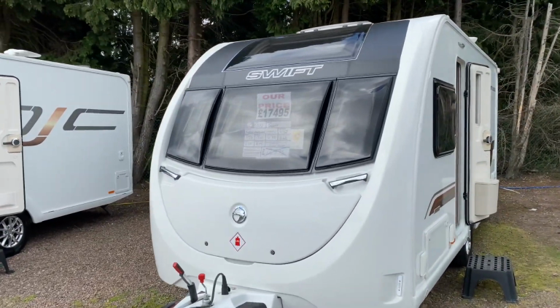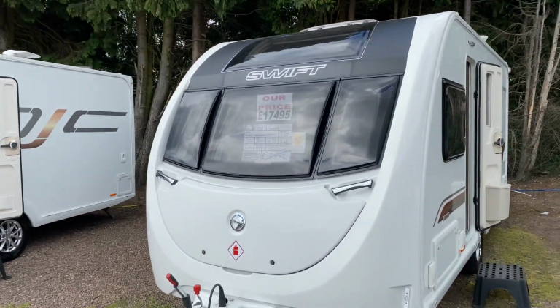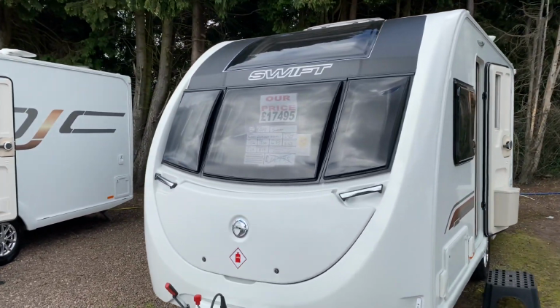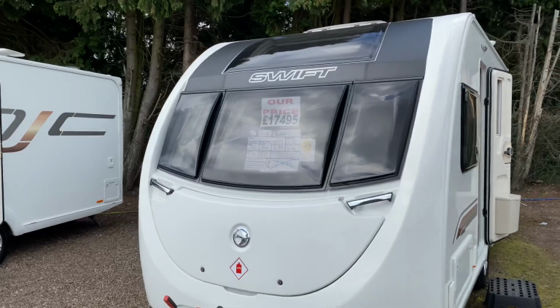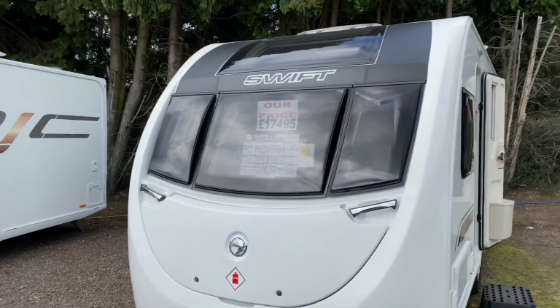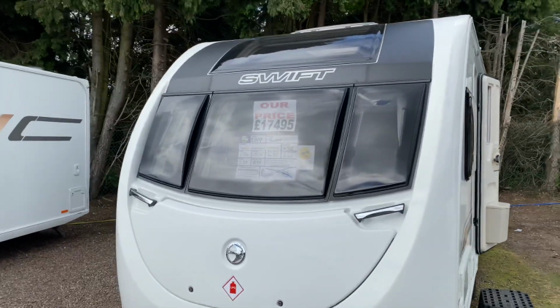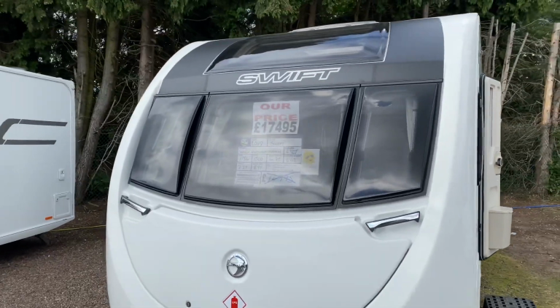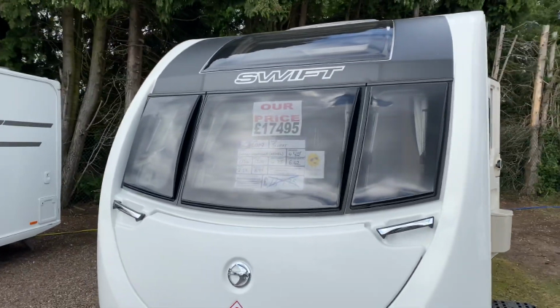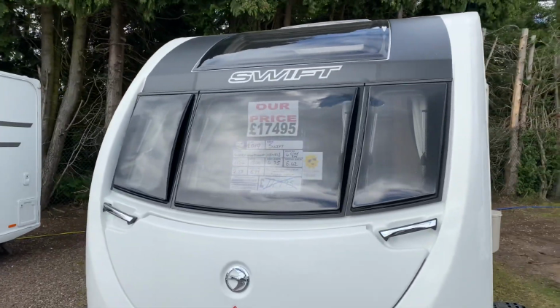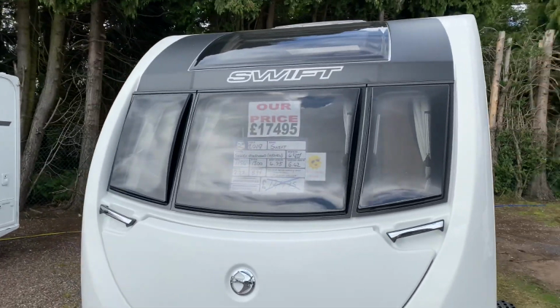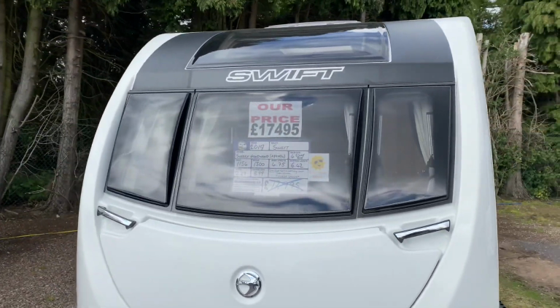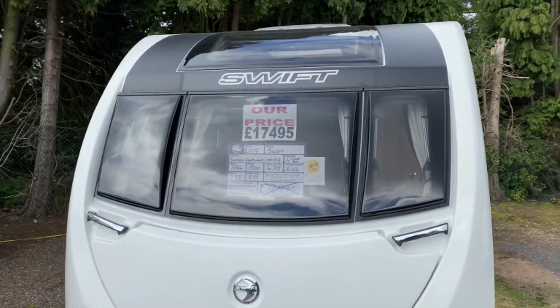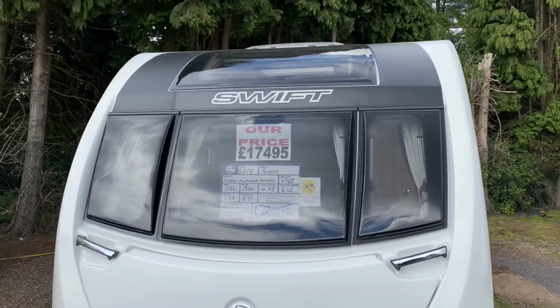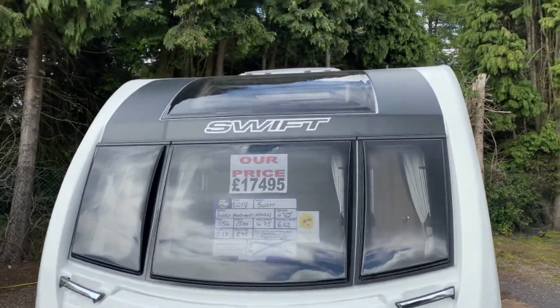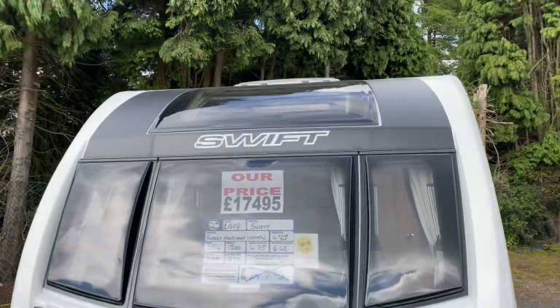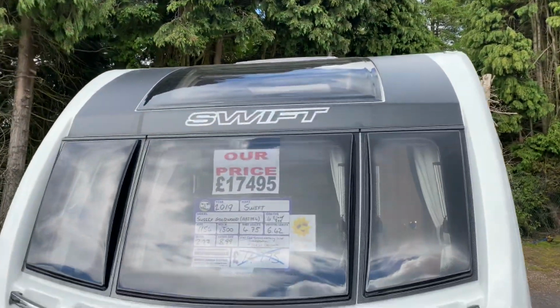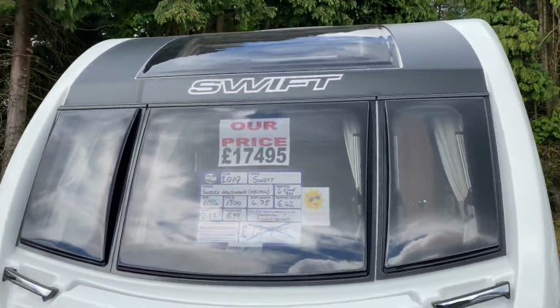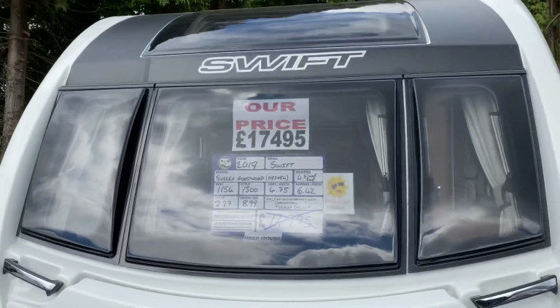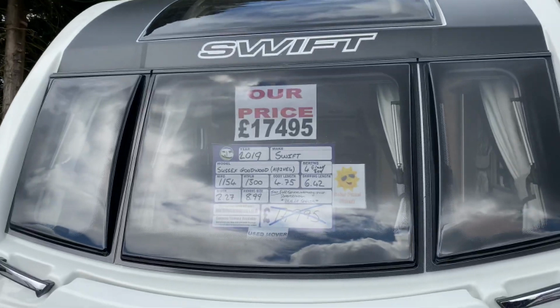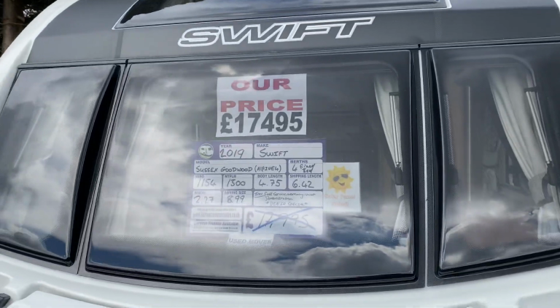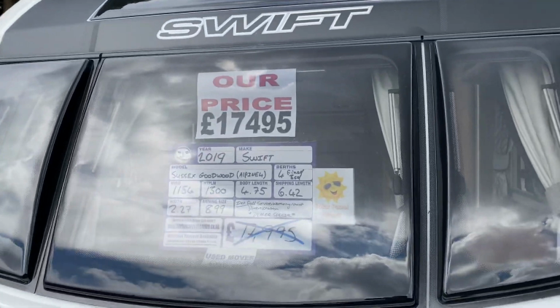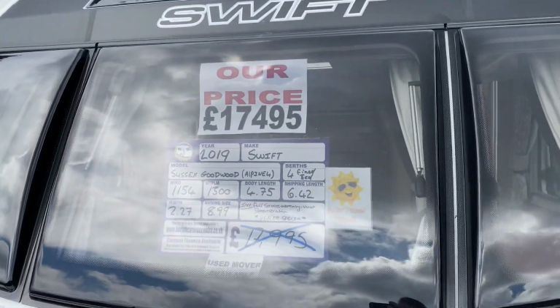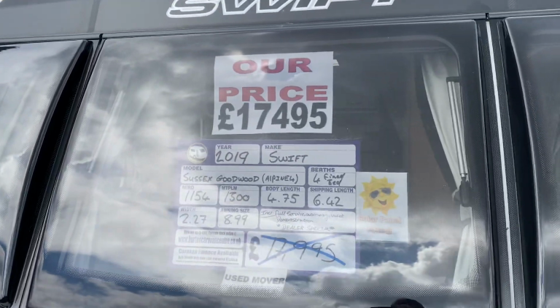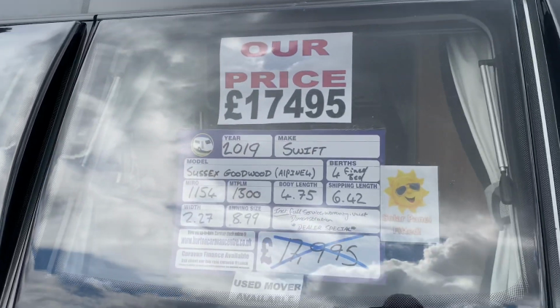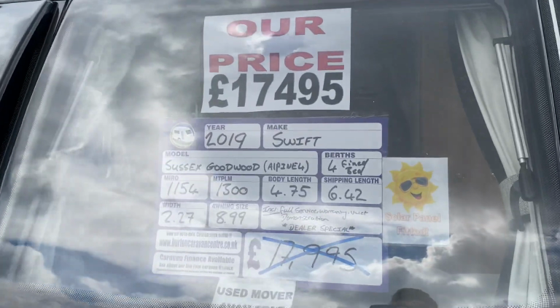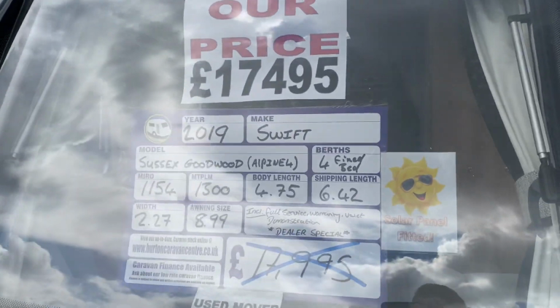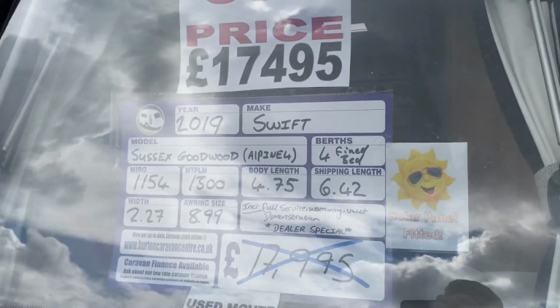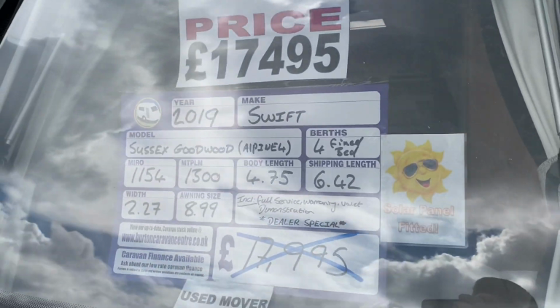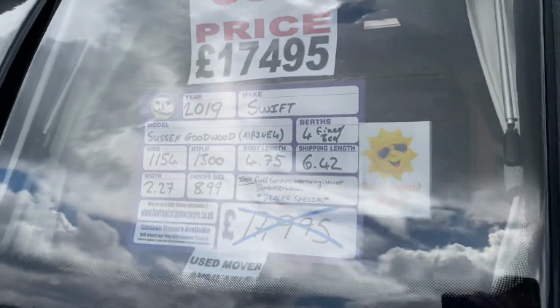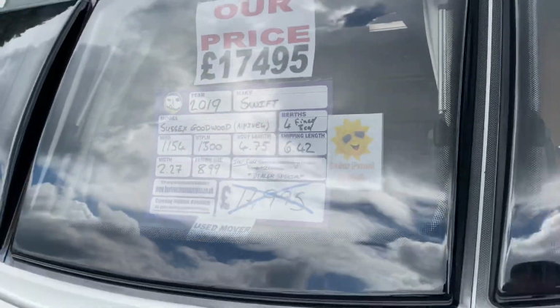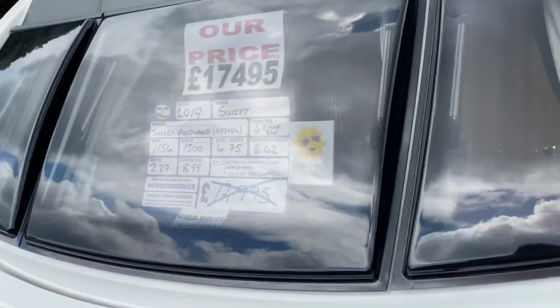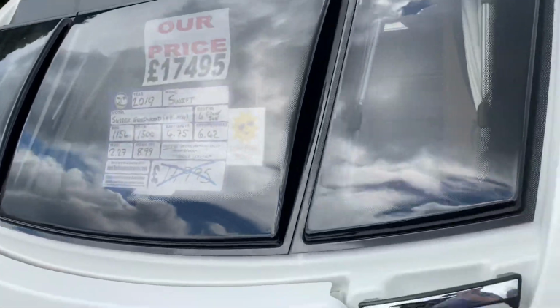You've got the three-piece layout, the Swift window layout at the front with the Panoramic sunroof. Screen price is £17,495 with a 1,300 kg maximum towing weight.